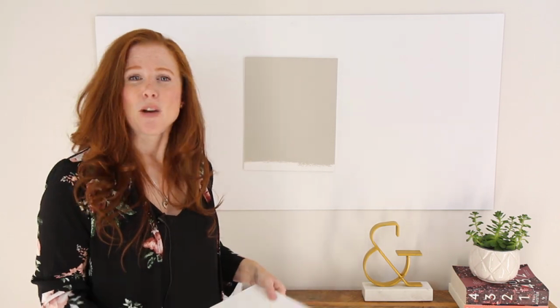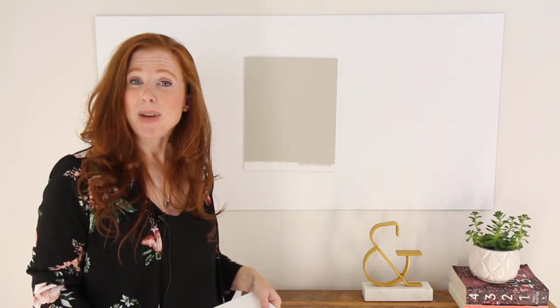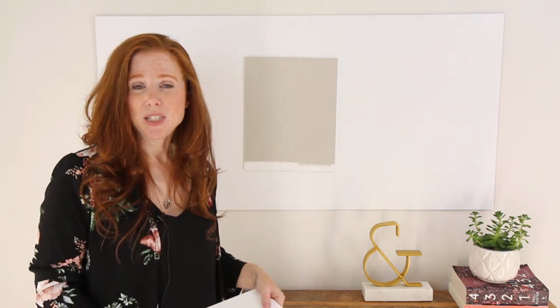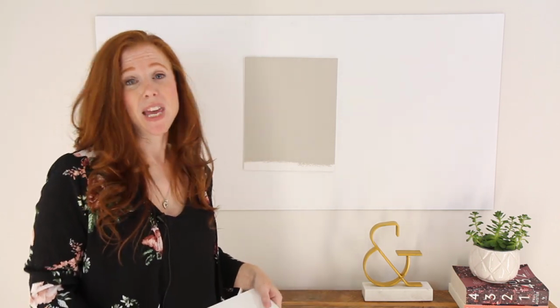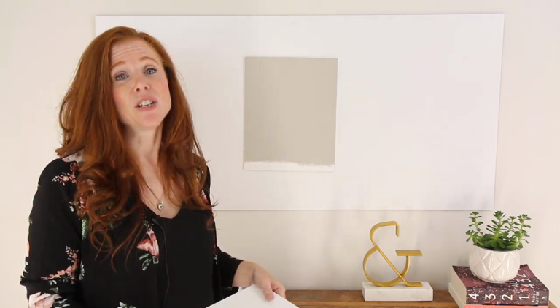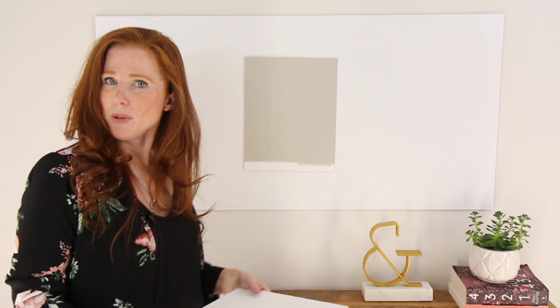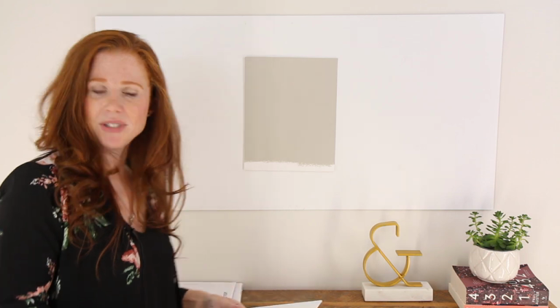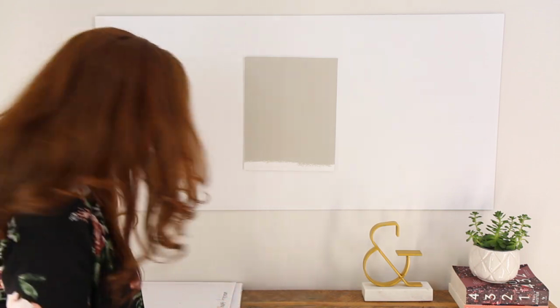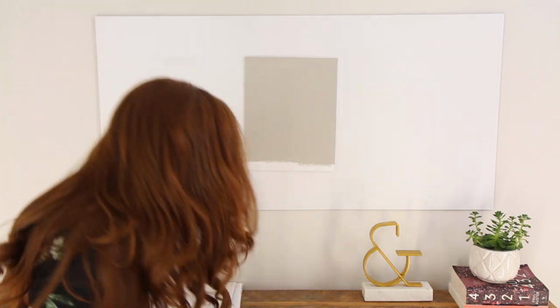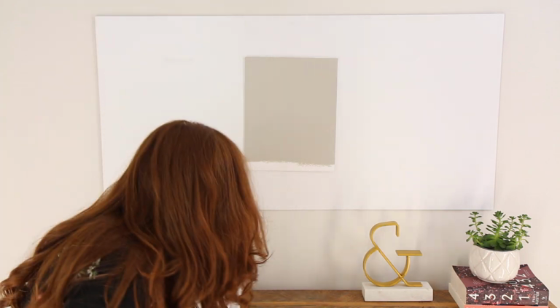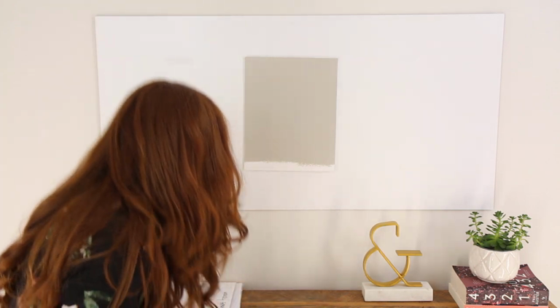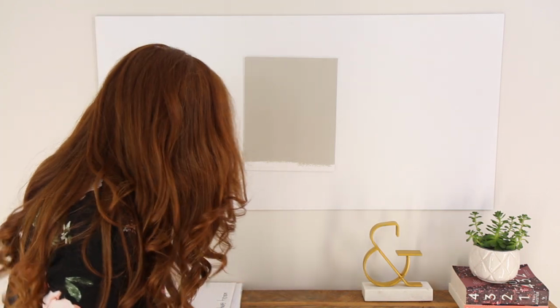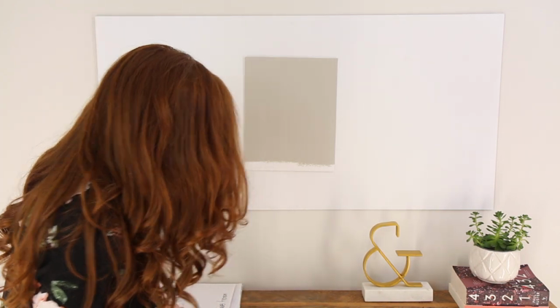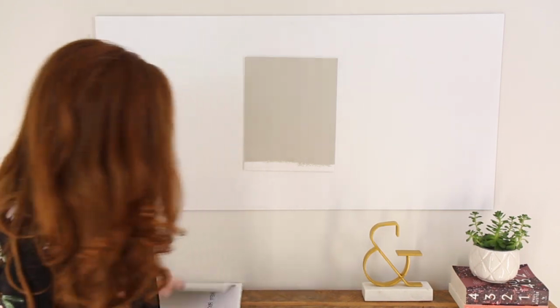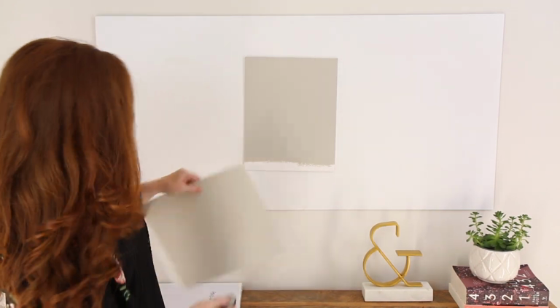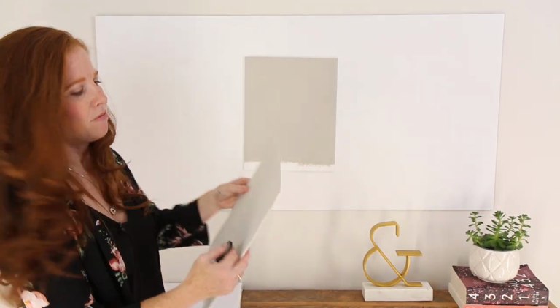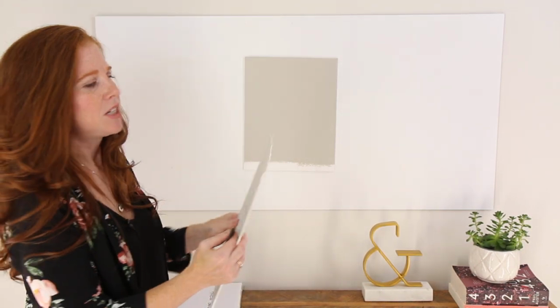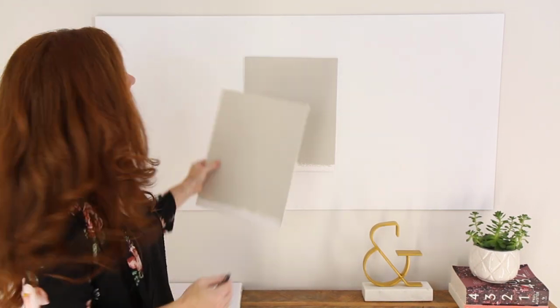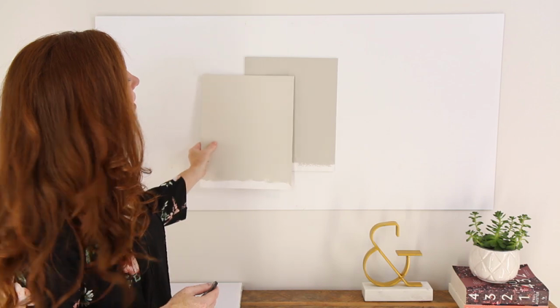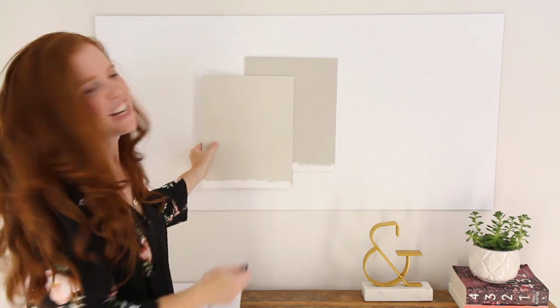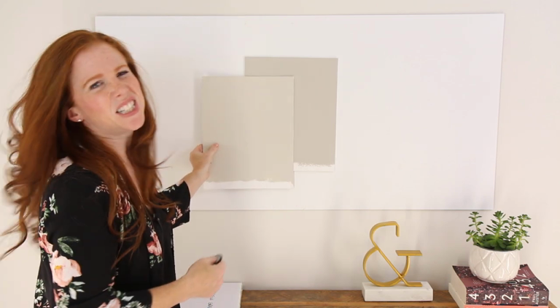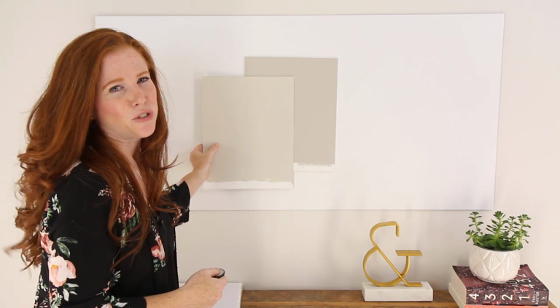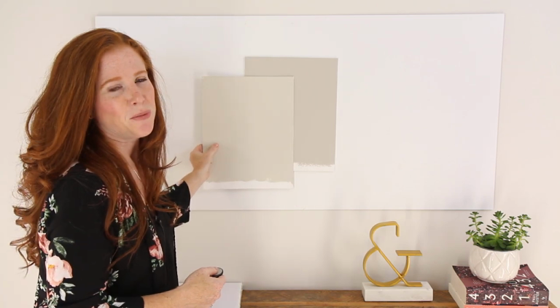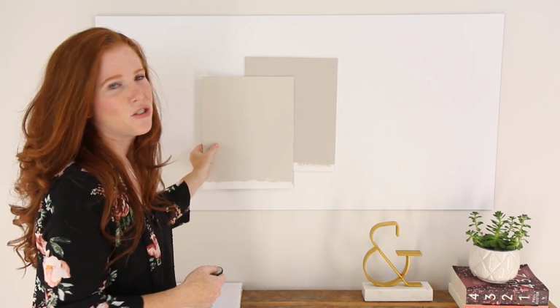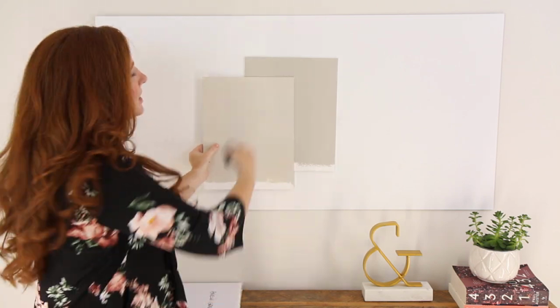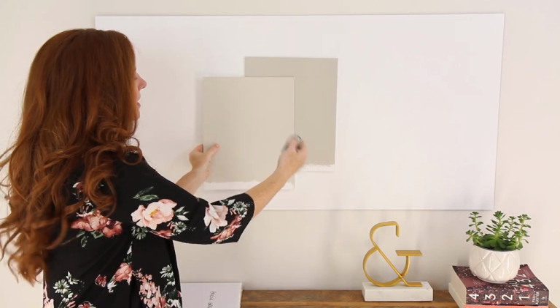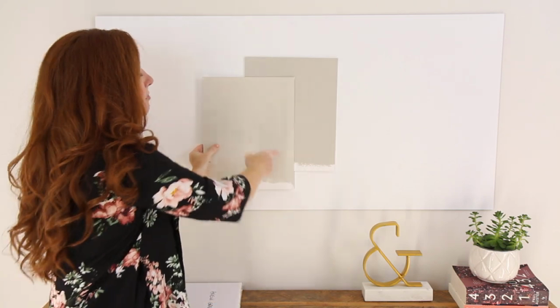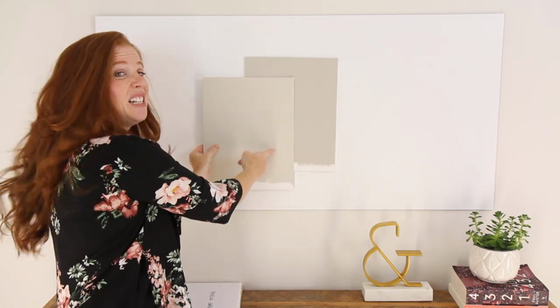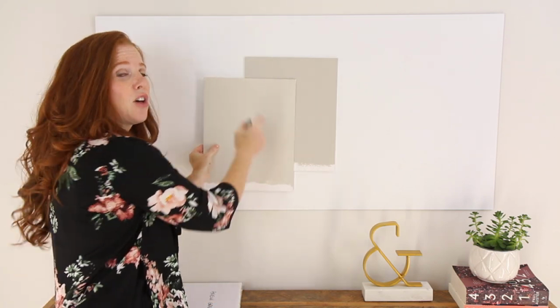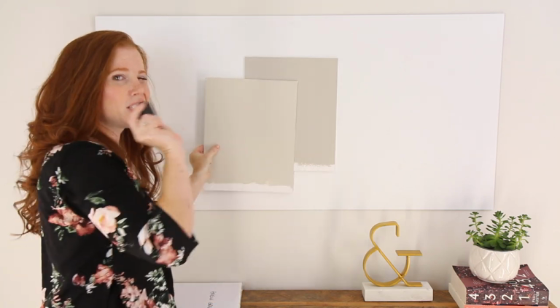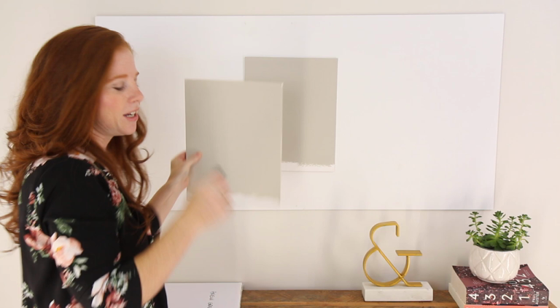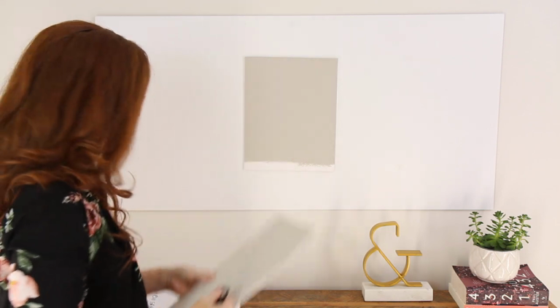Now, one of the best ways to pick paint color is through comparison, so I want to show you a few. This guy isn't a comparison, but it's Worldly Gray — it's just the lighter version of Amazing Gray, same idea. The green does fall back just a wink in Worldly.